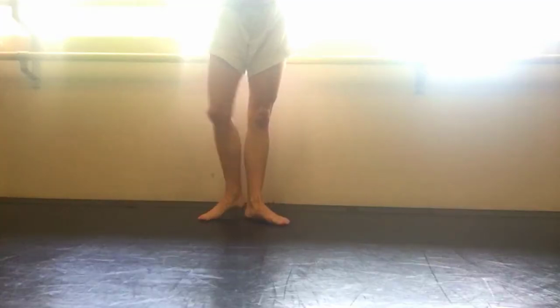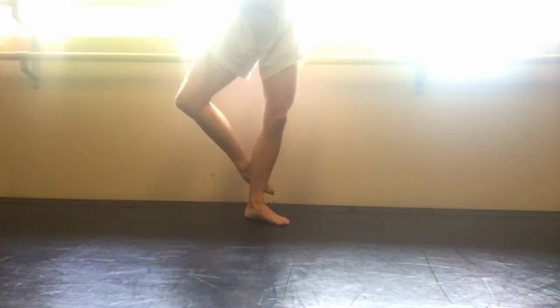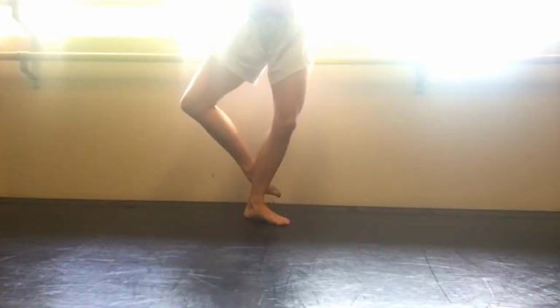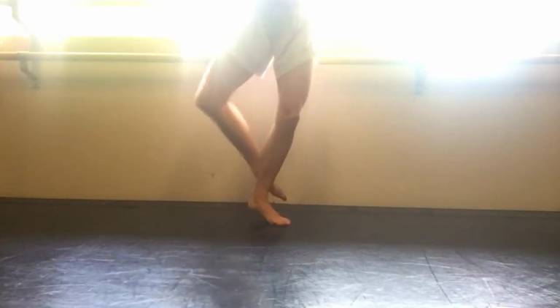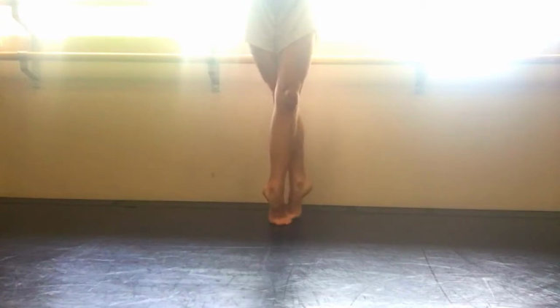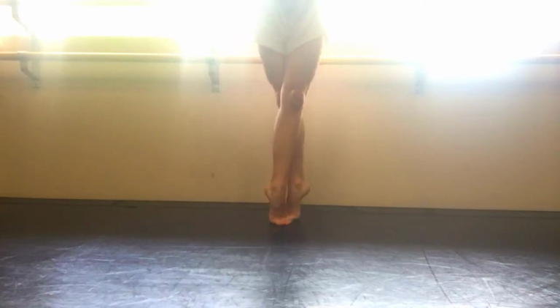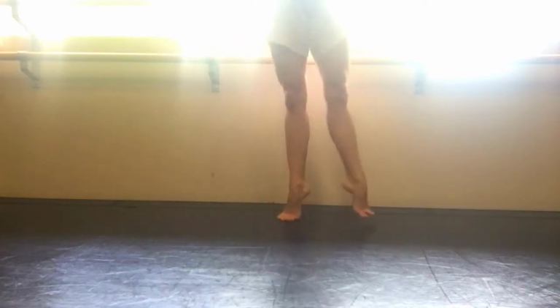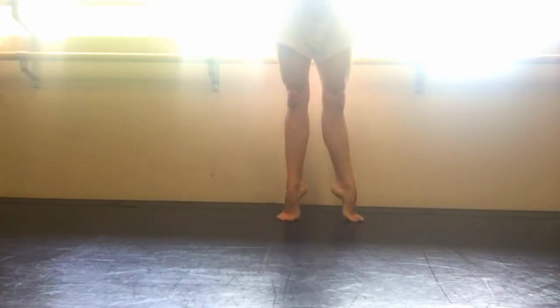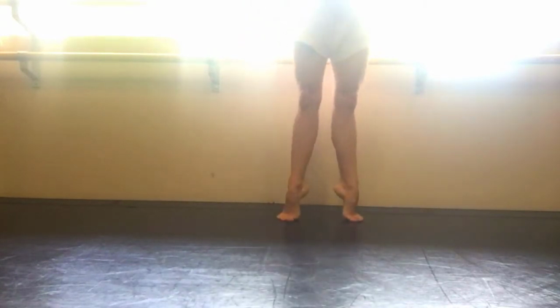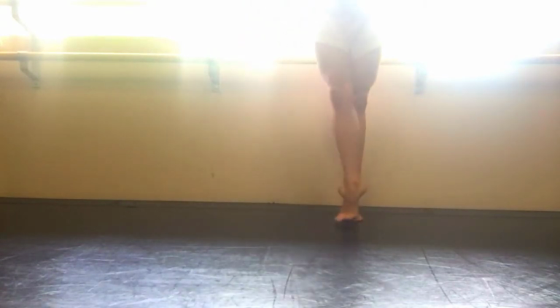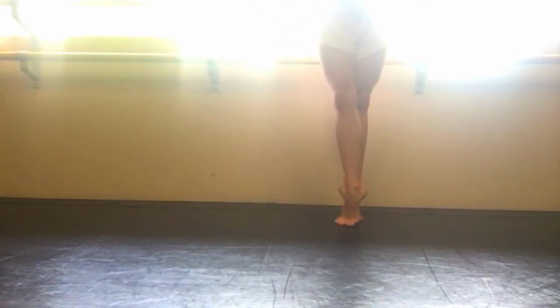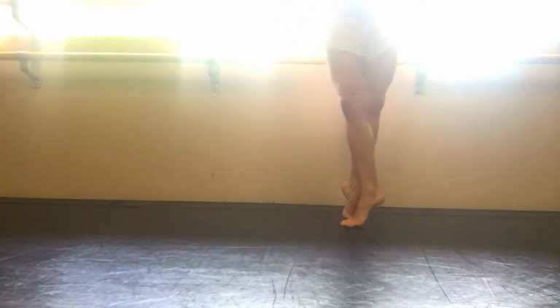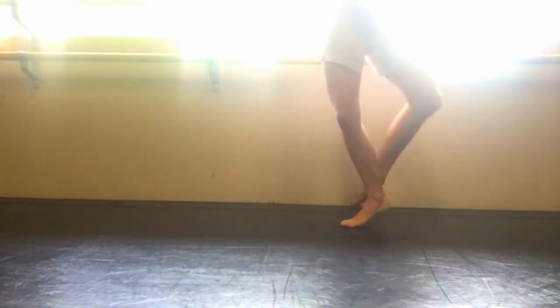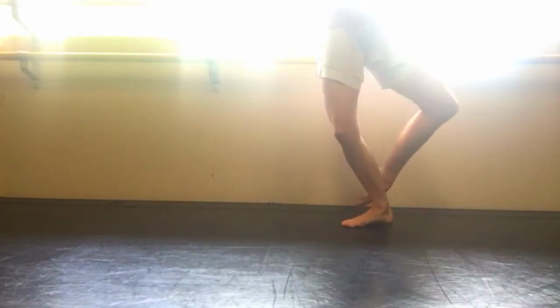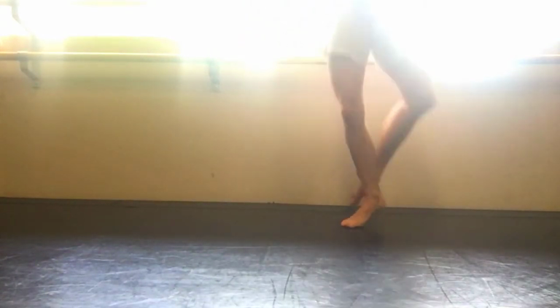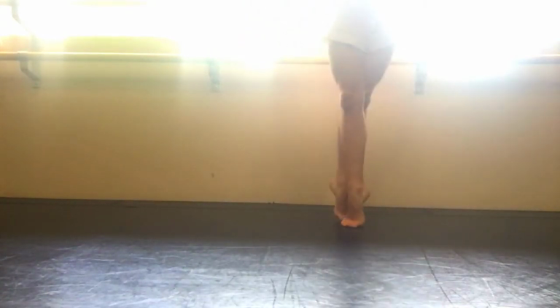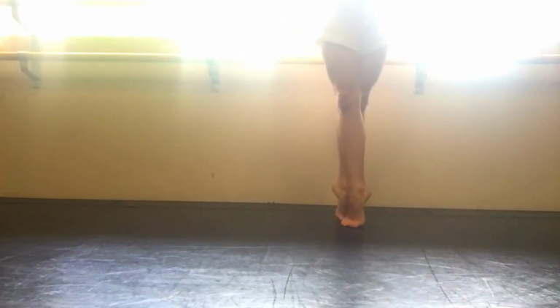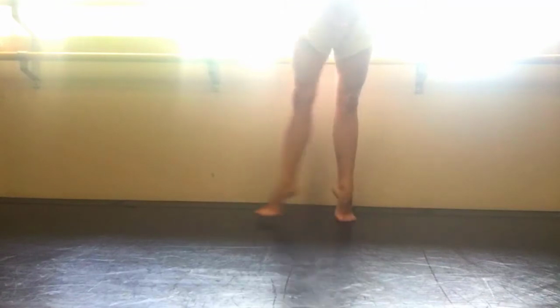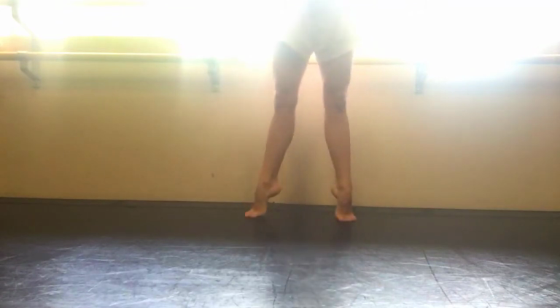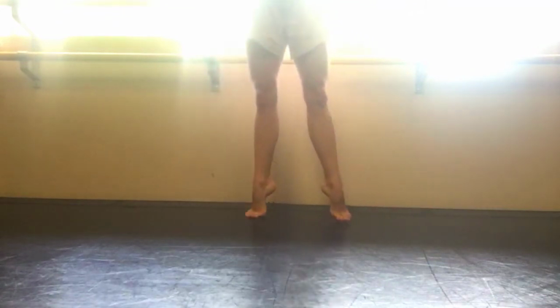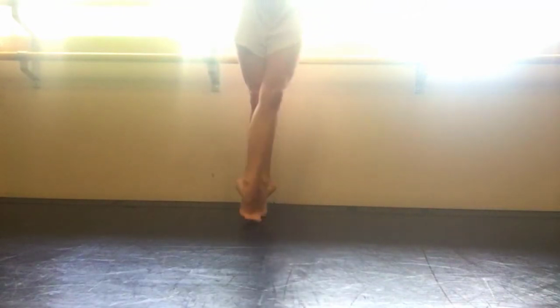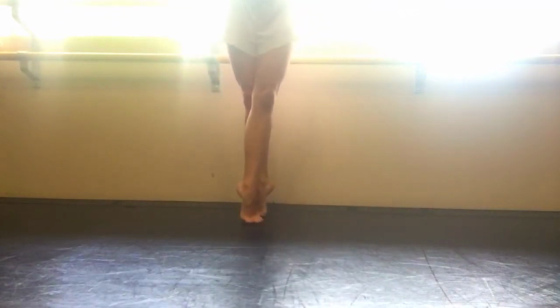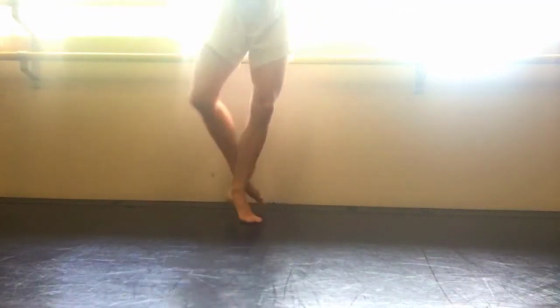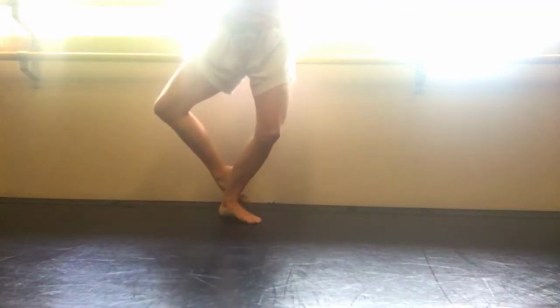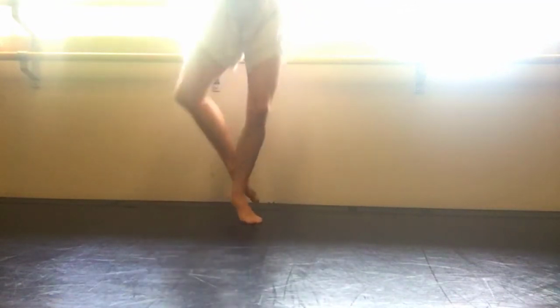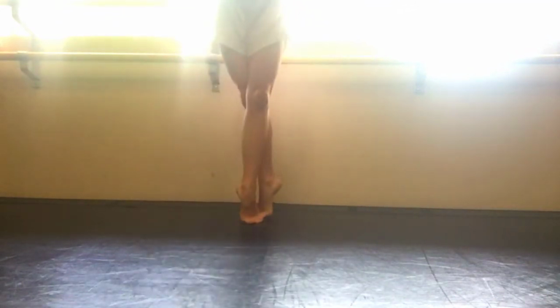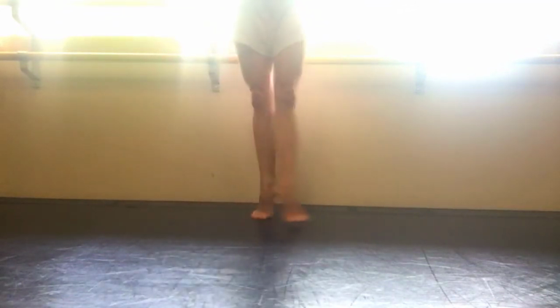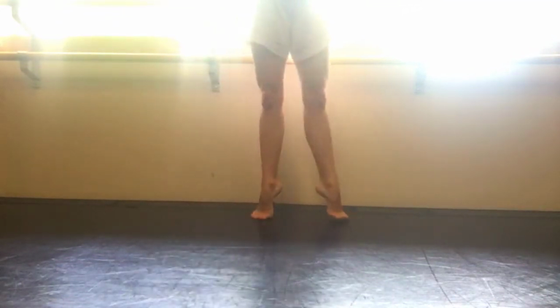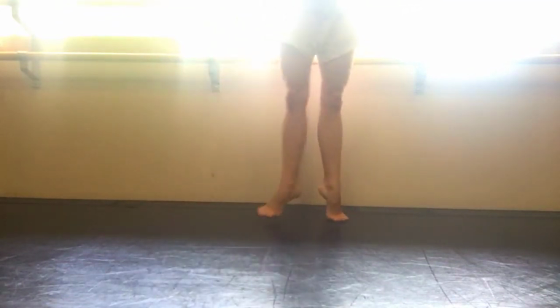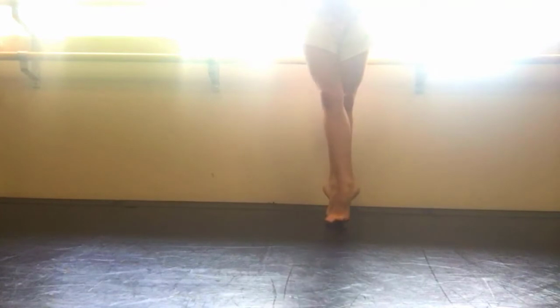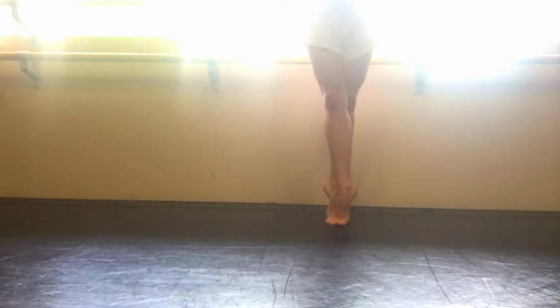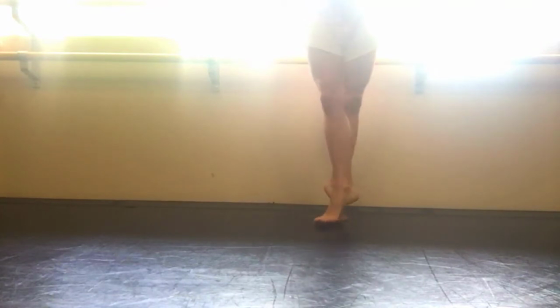Pick the foot up to coupé back, close back, step side, close front. Coupé back, close back, step side, close front. So here you can see the sous sous, small second, sous sous.